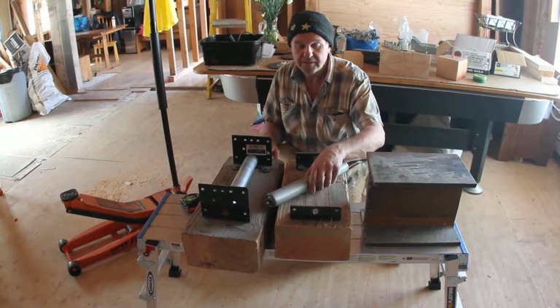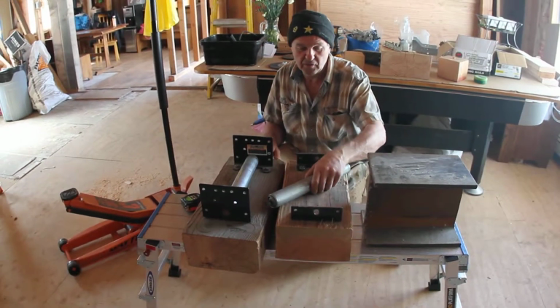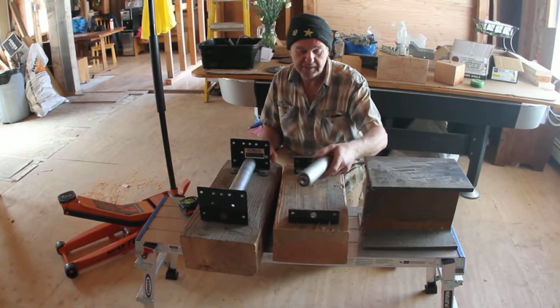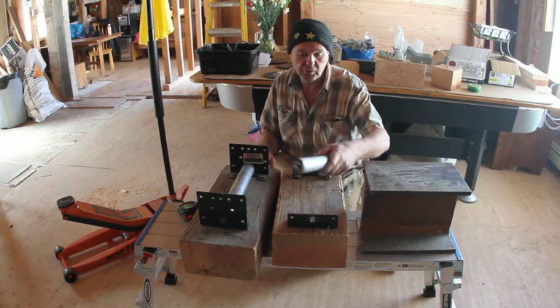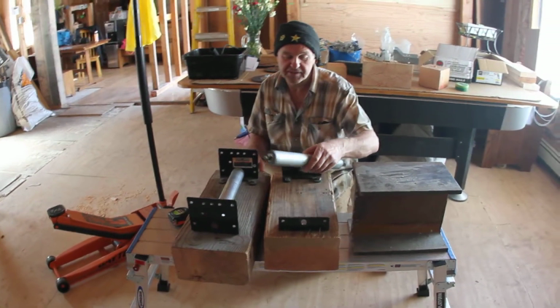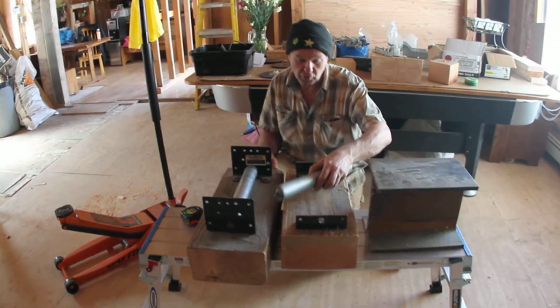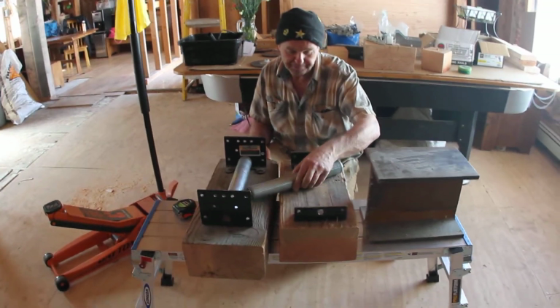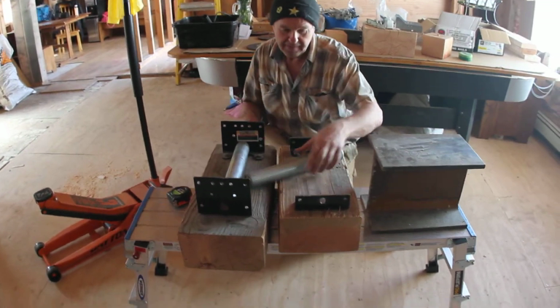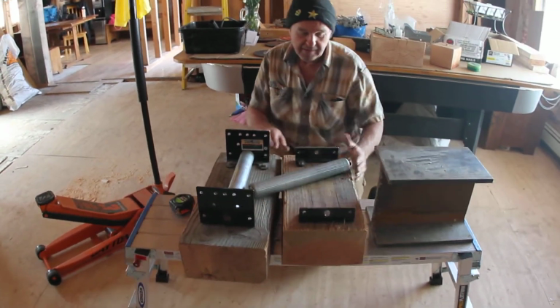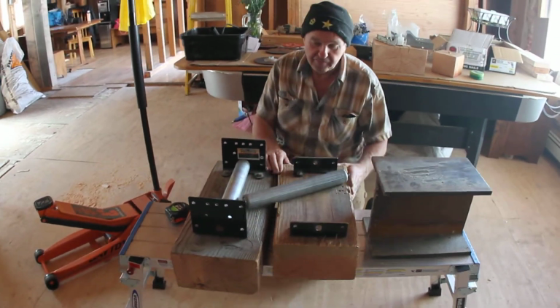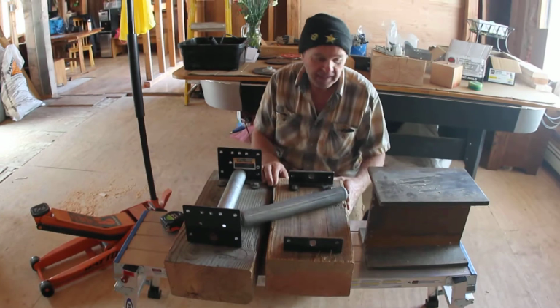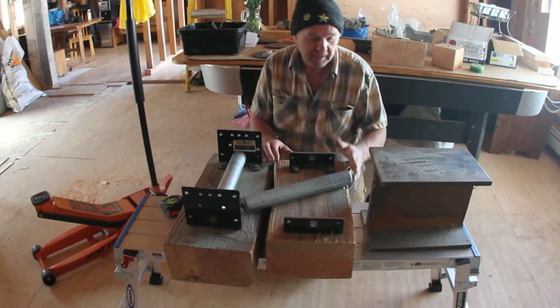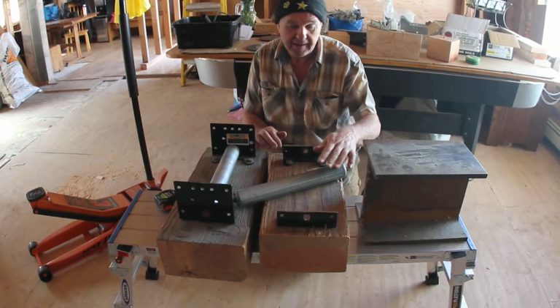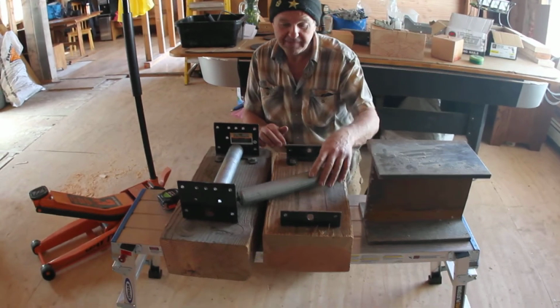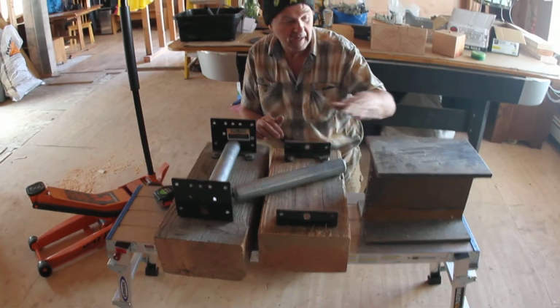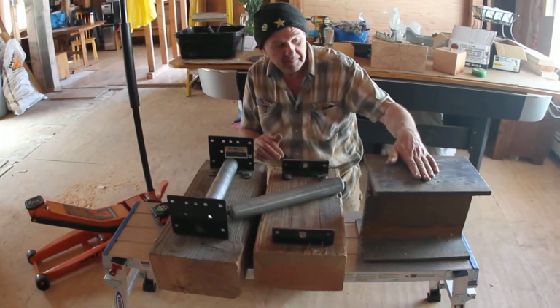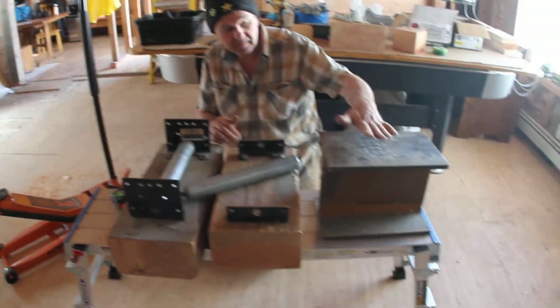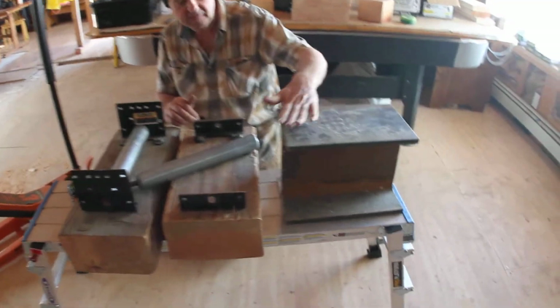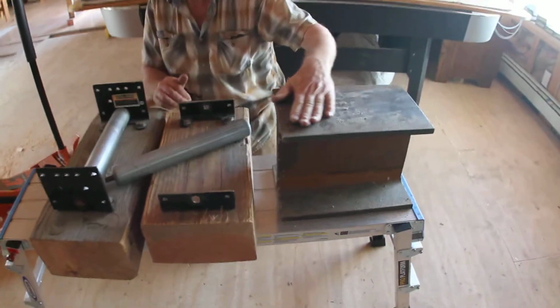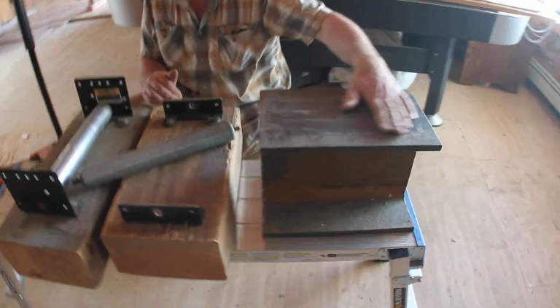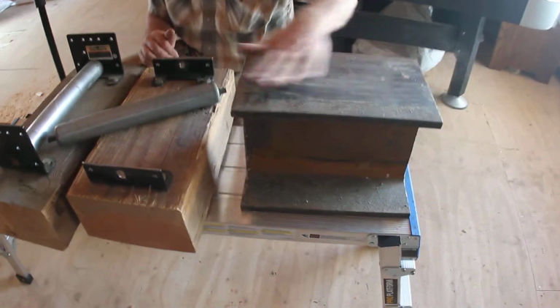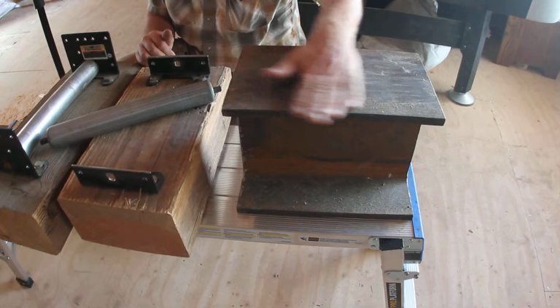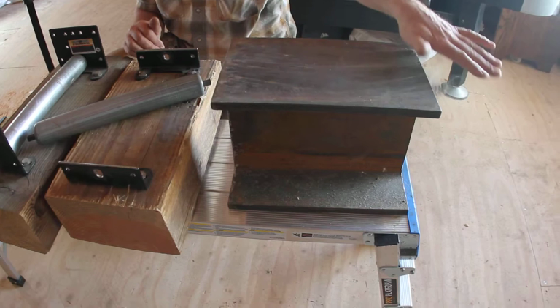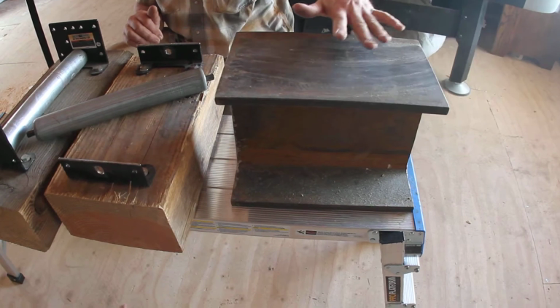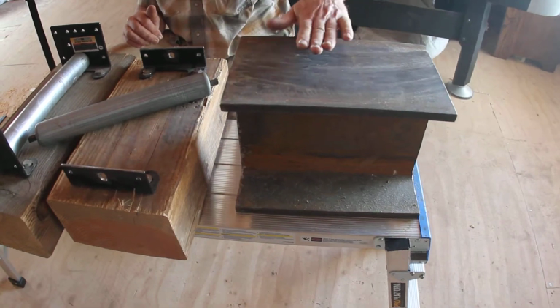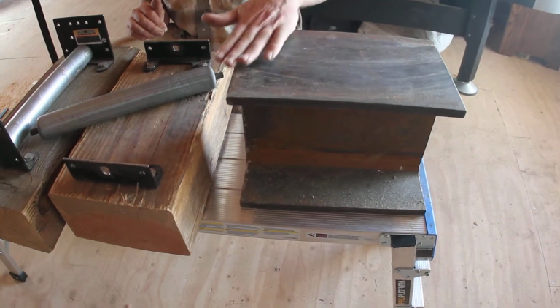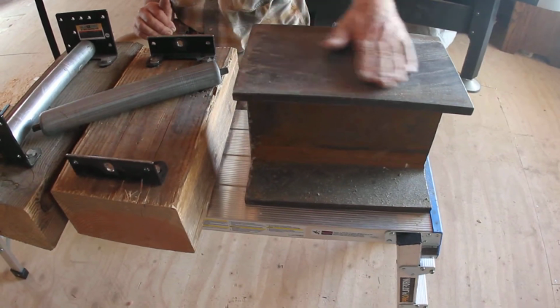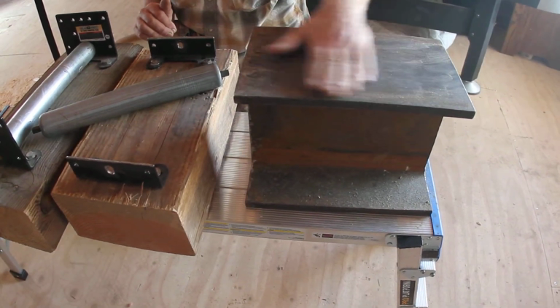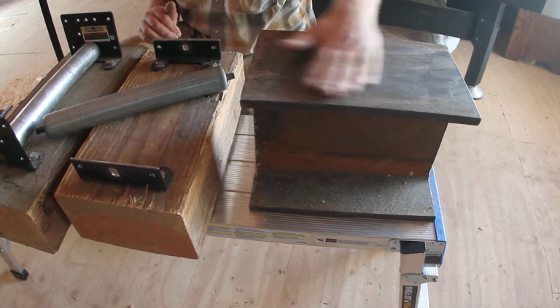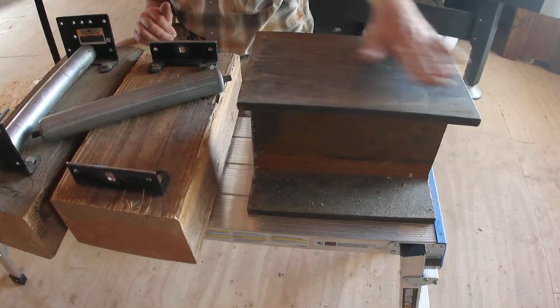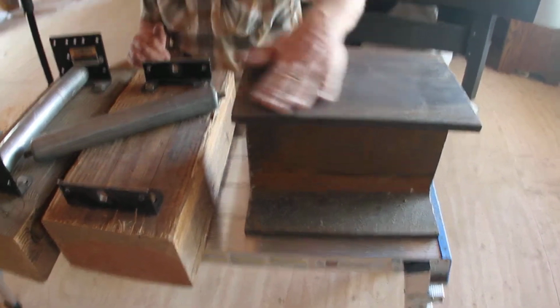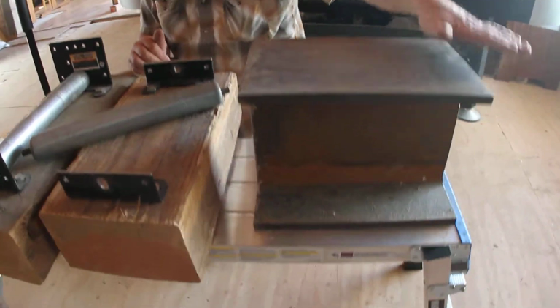This video is about a do-it-yourself roller for transporting a heavy I-beam. It doesn't have to be an I-beam — it can be anything heavy, as long as at least one surface is flat.